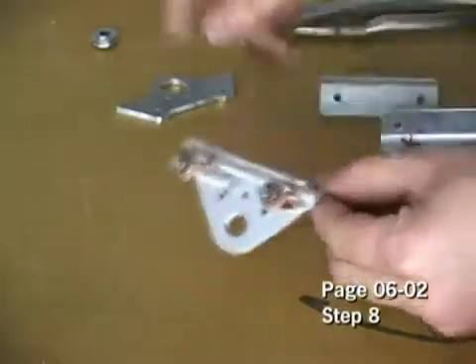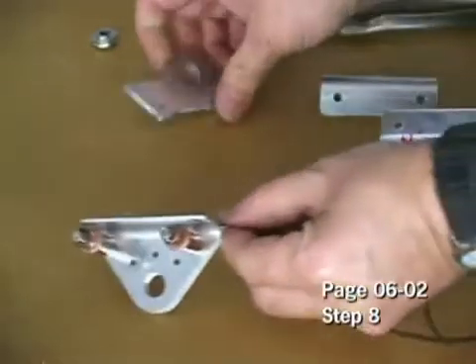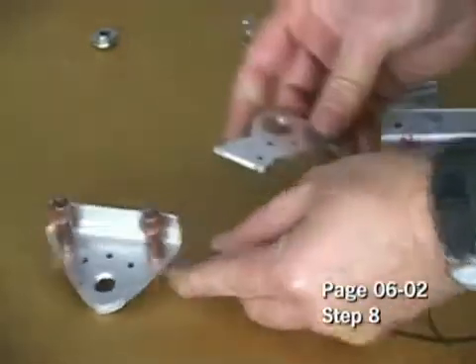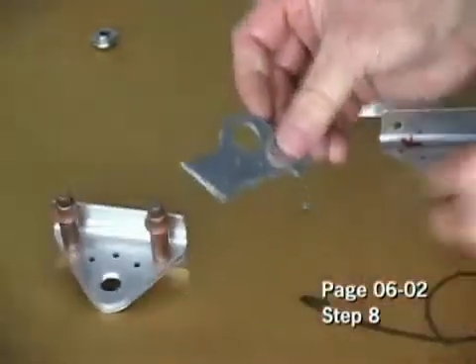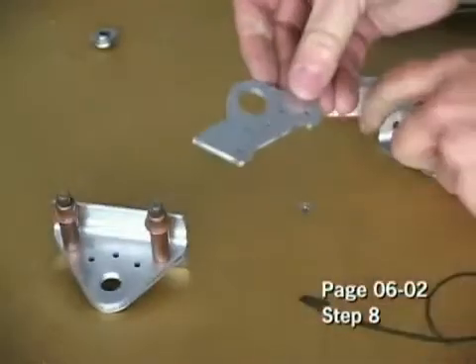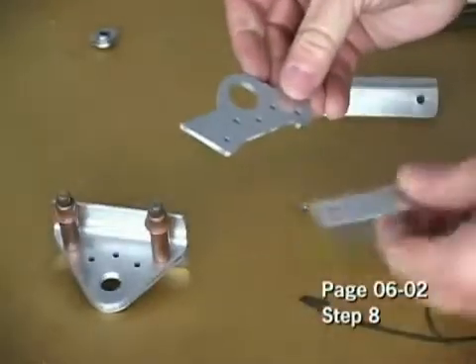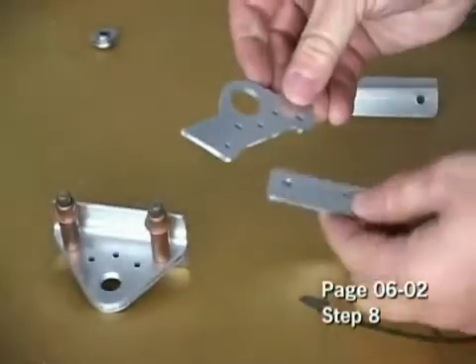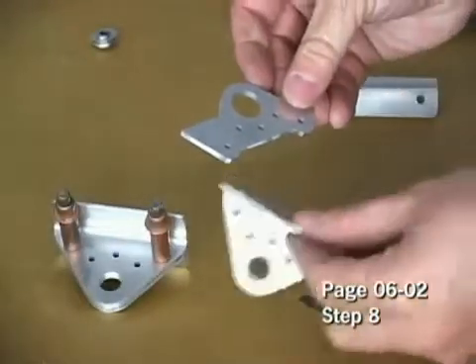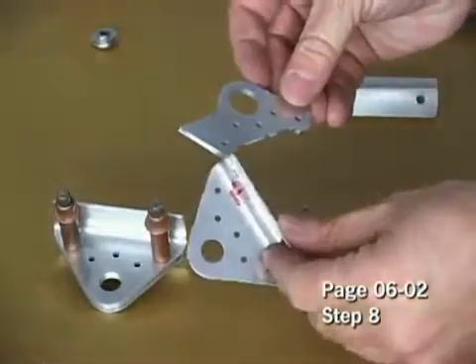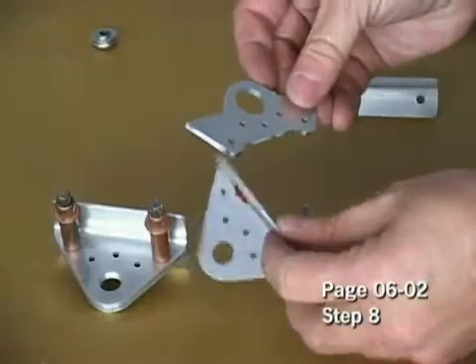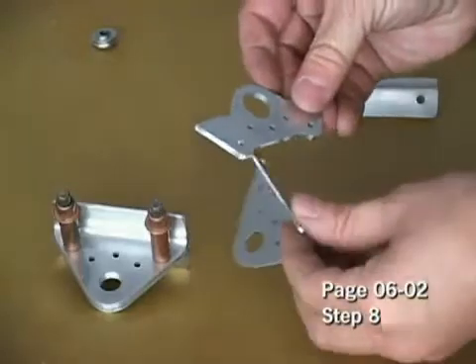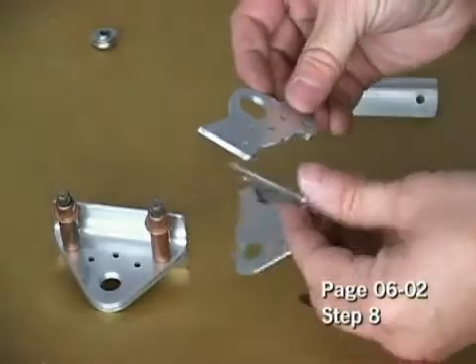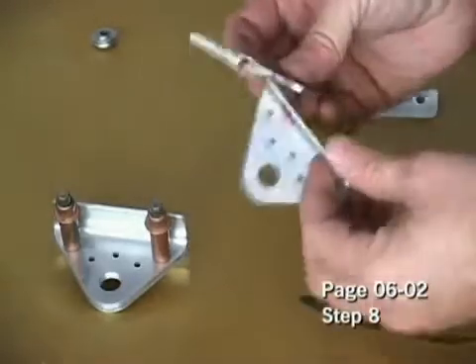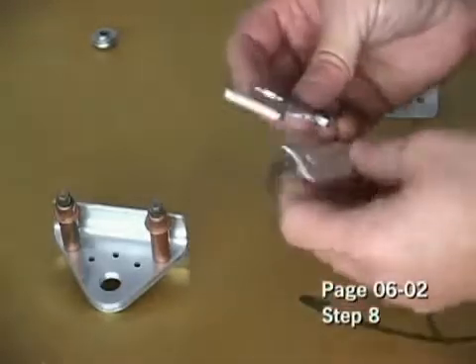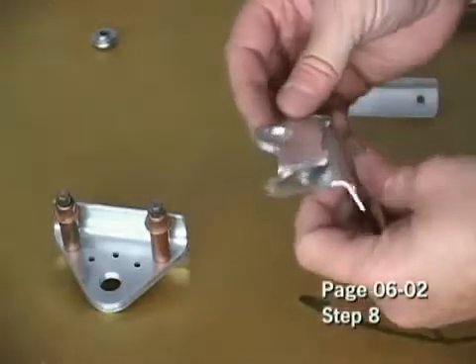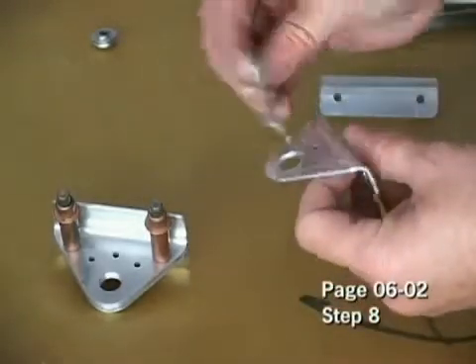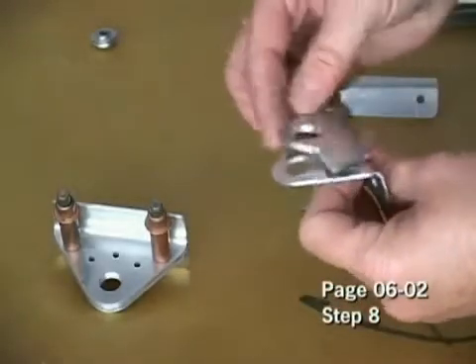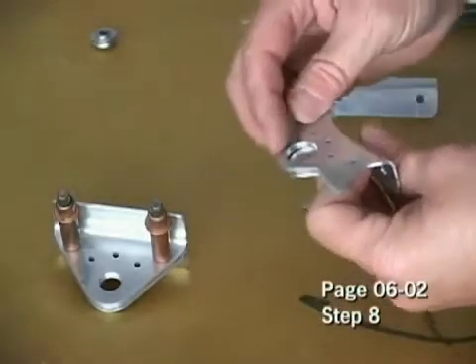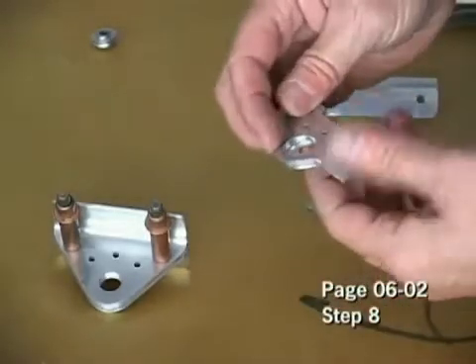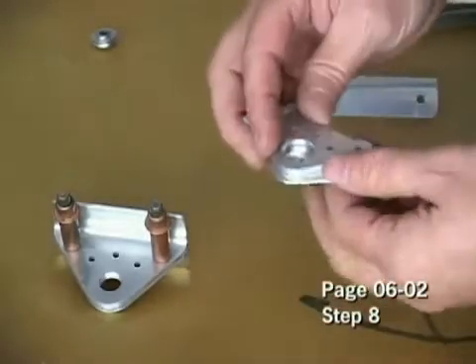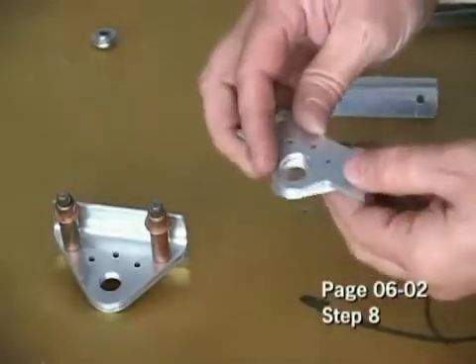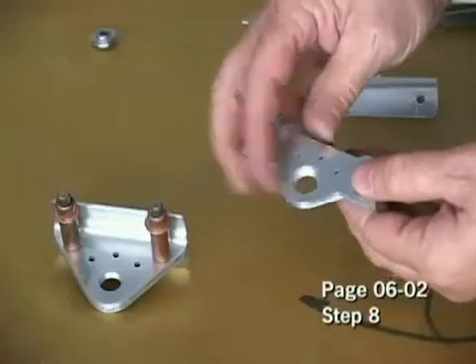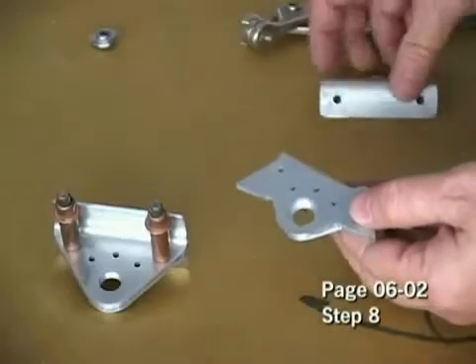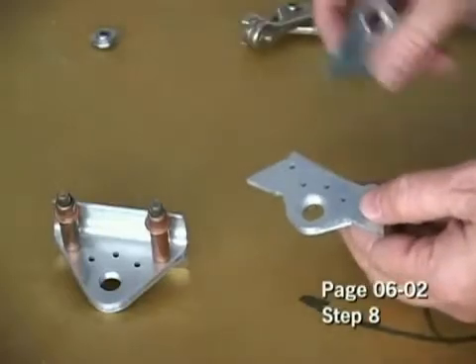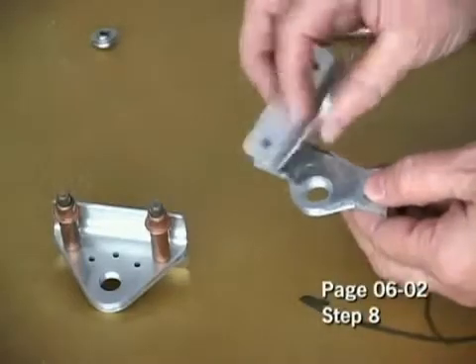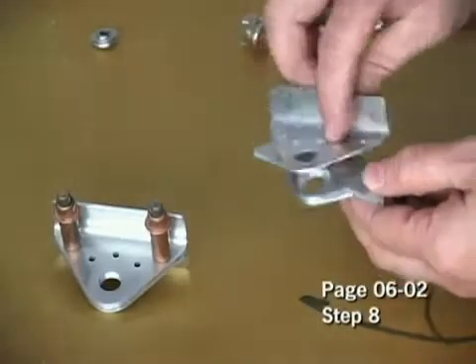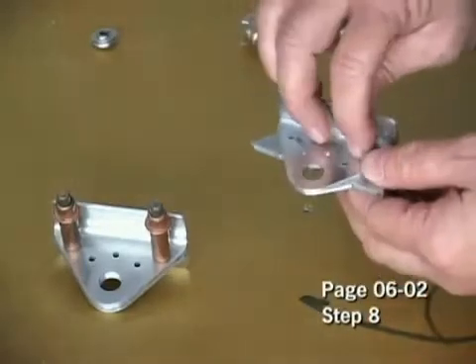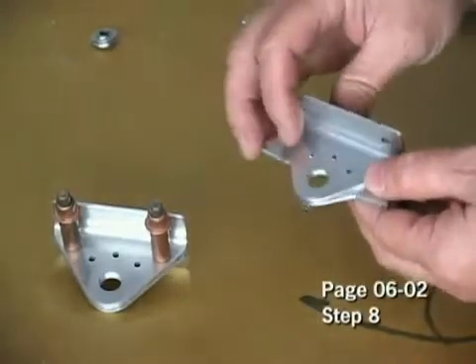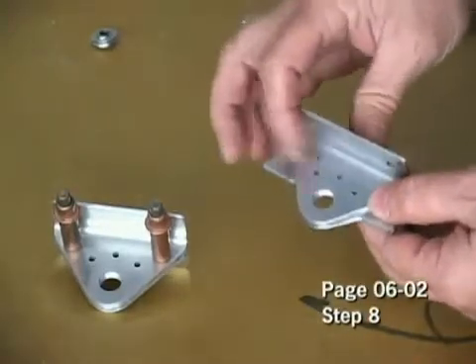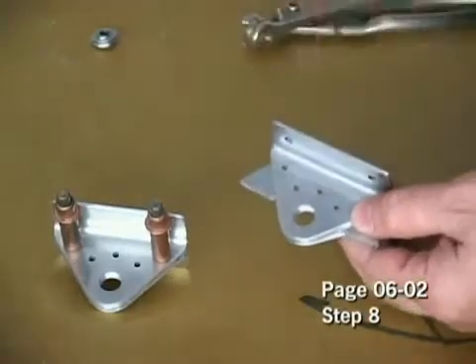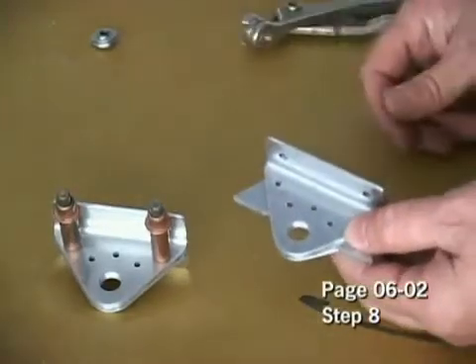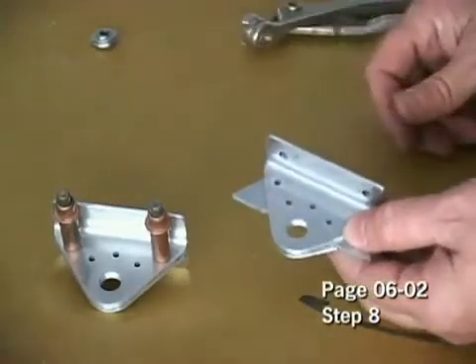We can then take the other spacer and do exactly the same thing using any of the remaining two hinge plates. Simply sandwich the spacer in between, Clico together, and then drill through the holes.